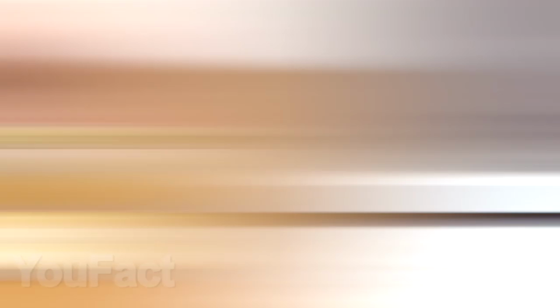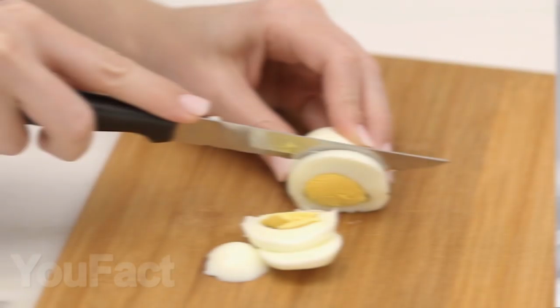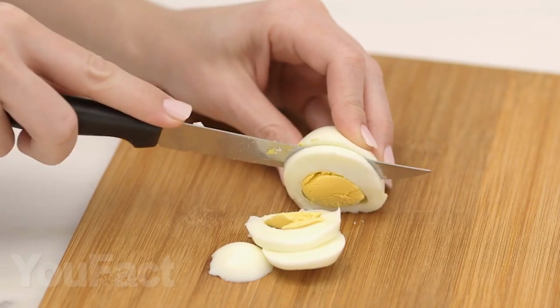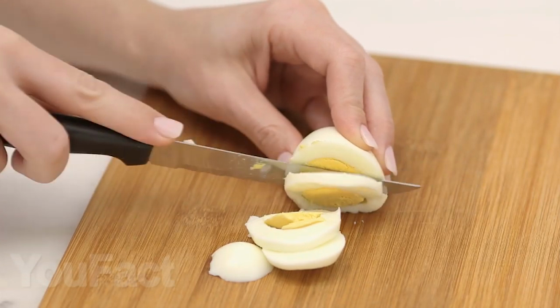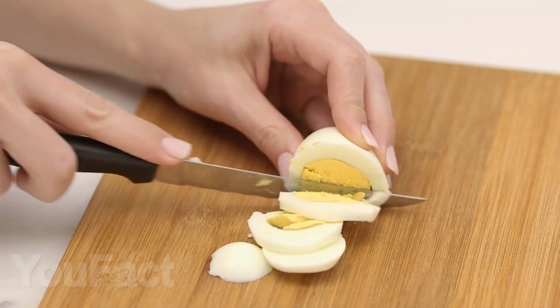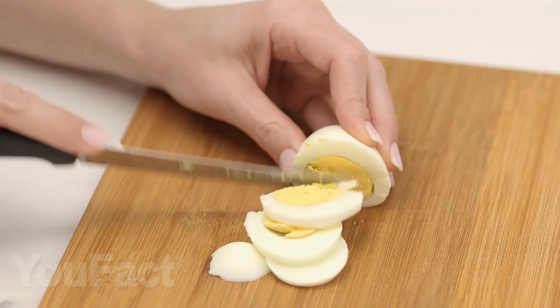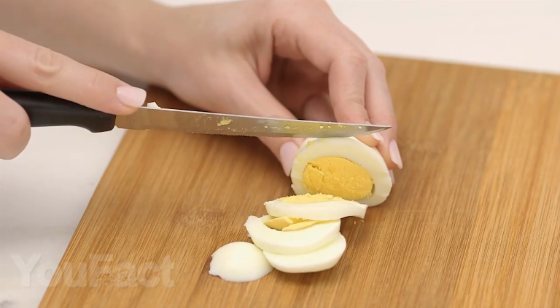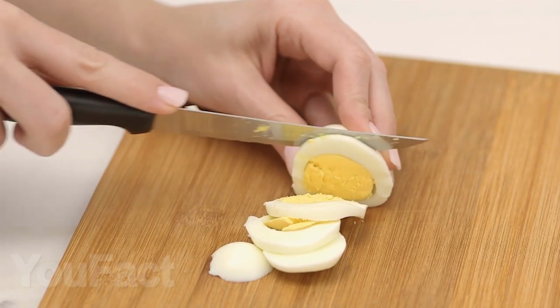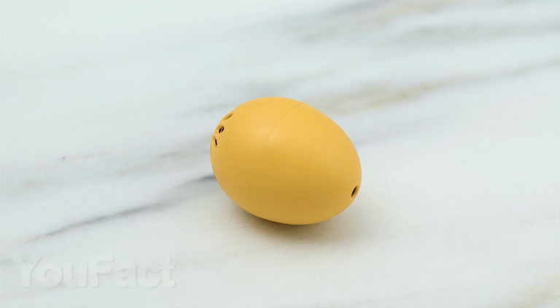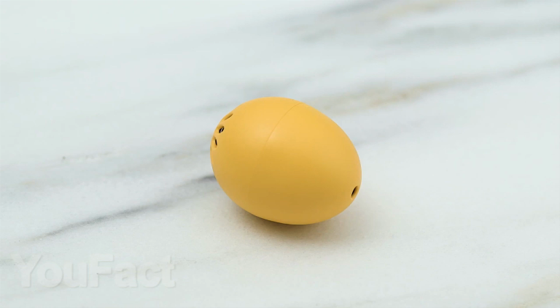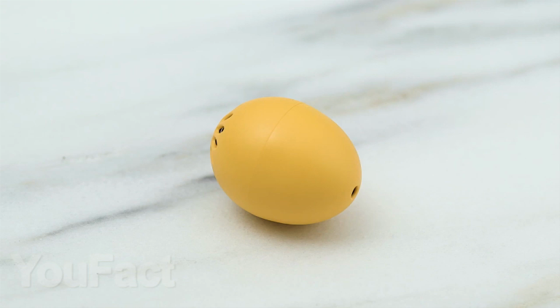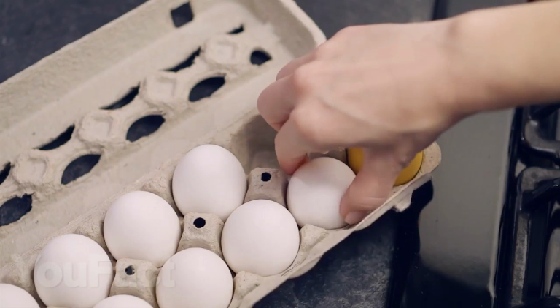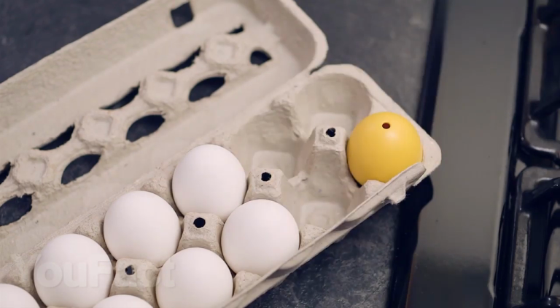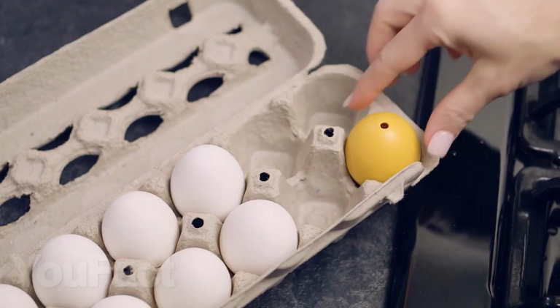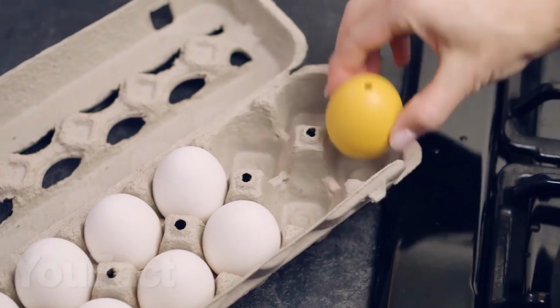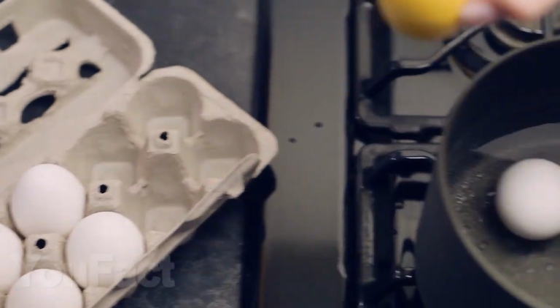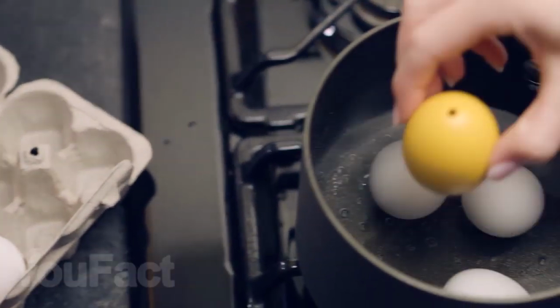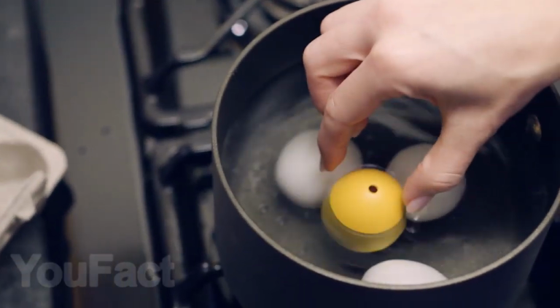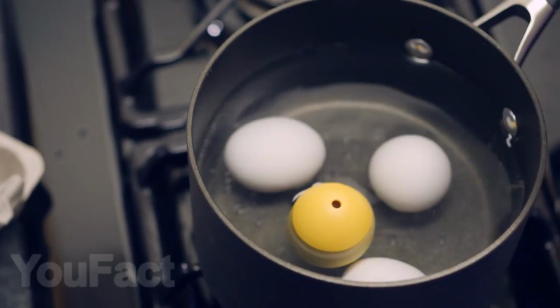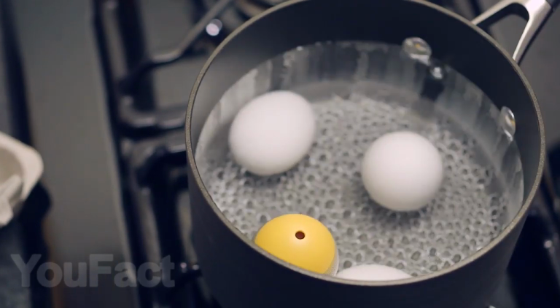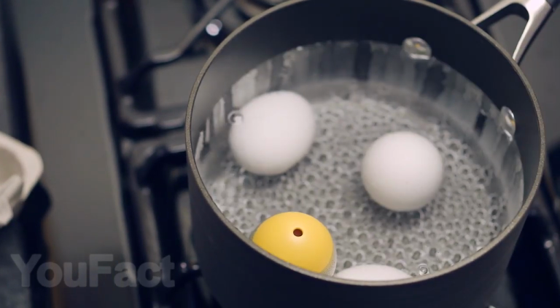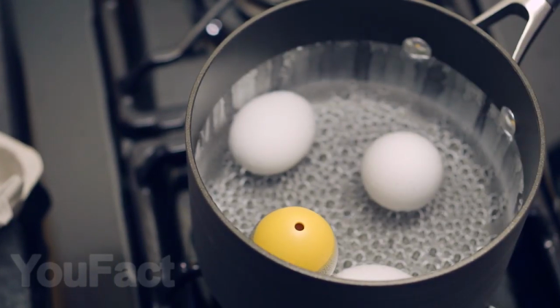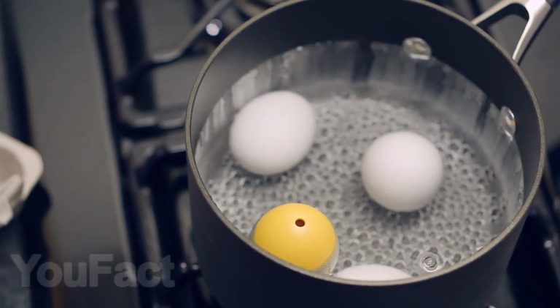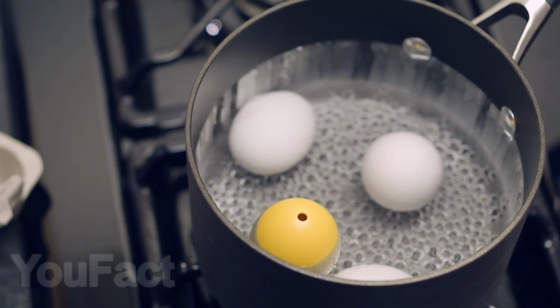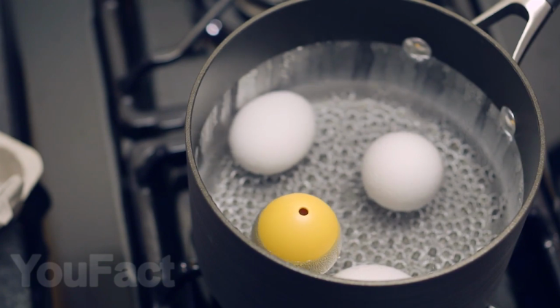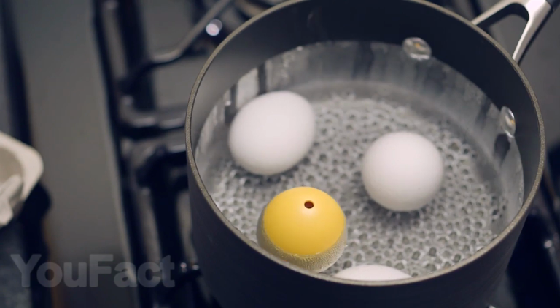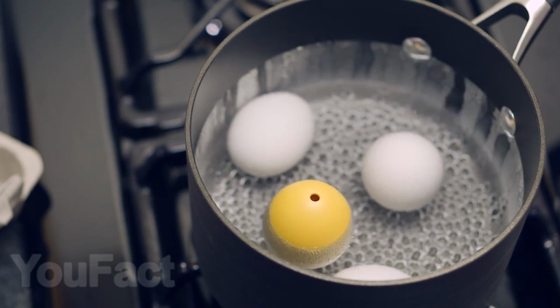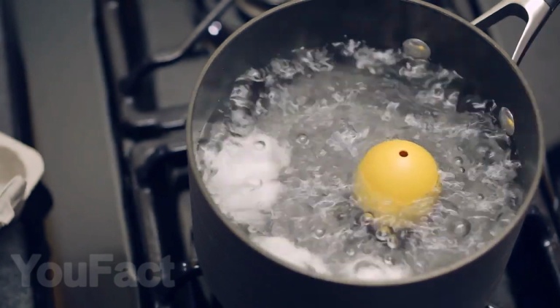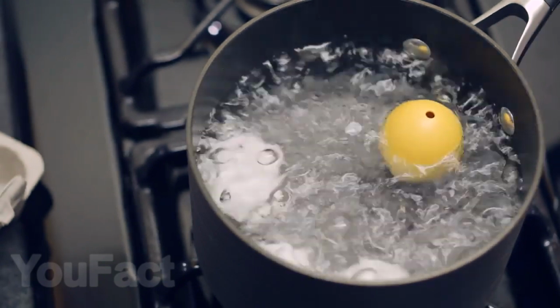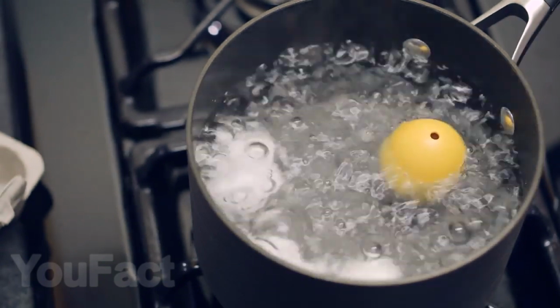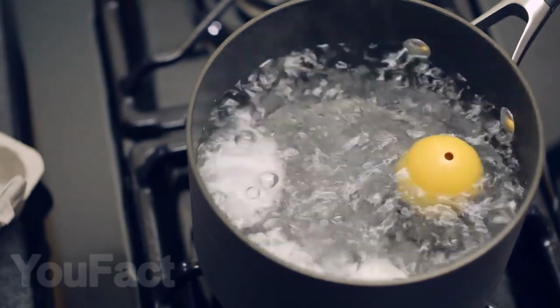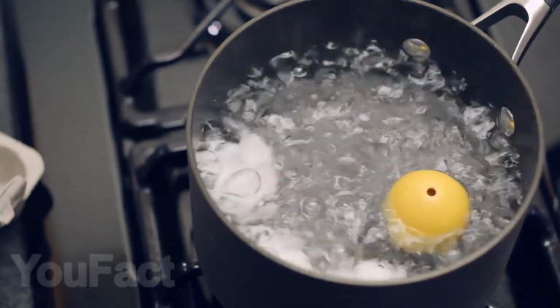If you still can't remember how much time you need to cook eggs, then this egg will help you. Just throw it in the pan with eggs and it will alert you that the eggs are ready with three different melodies depending on what eggs — soft-boiled or hard-boiled — you like more.